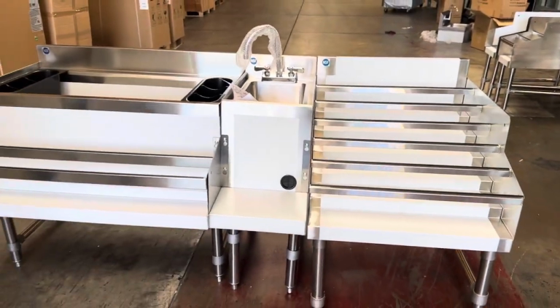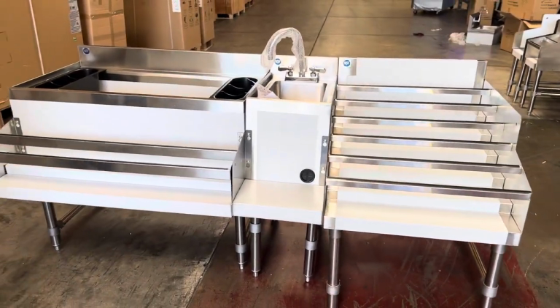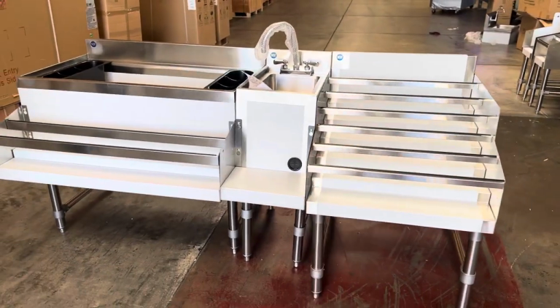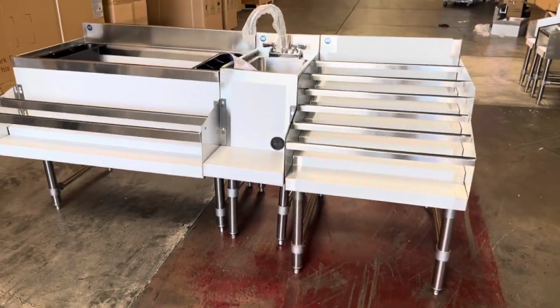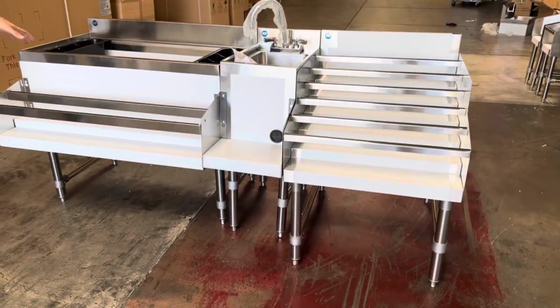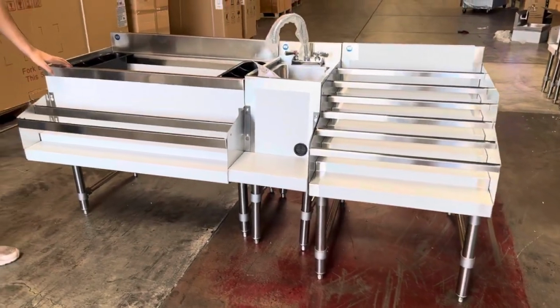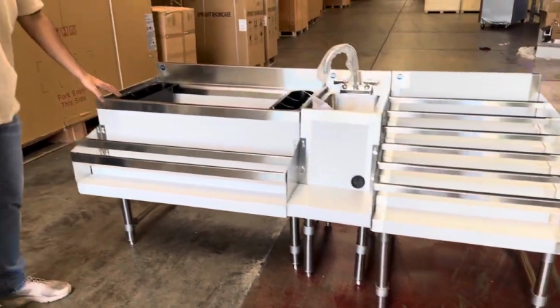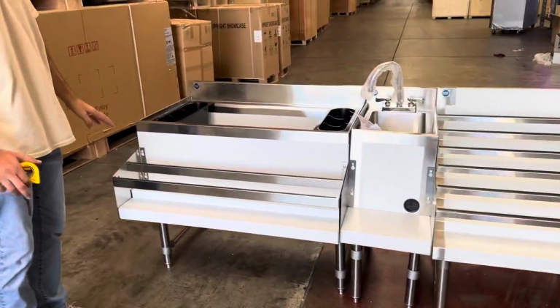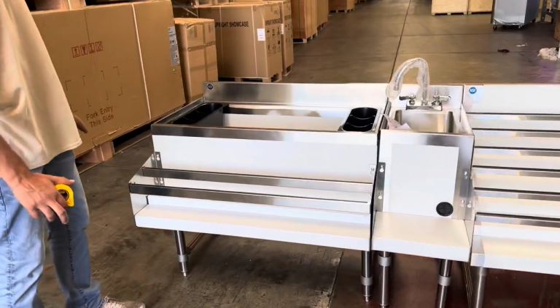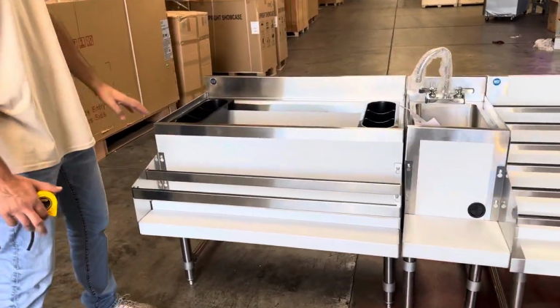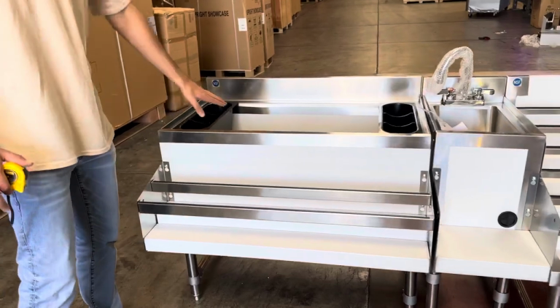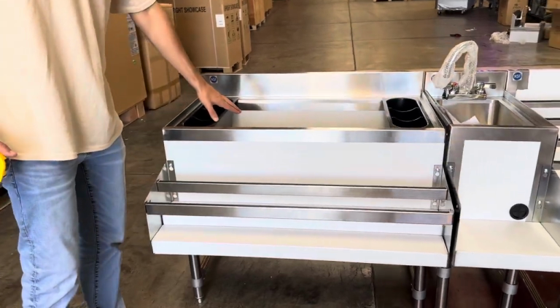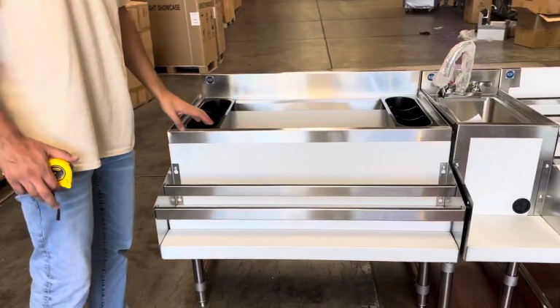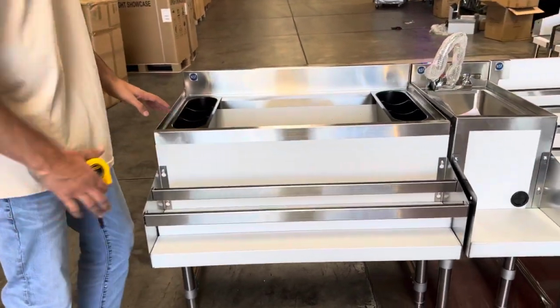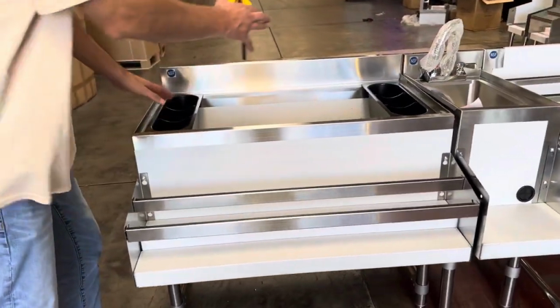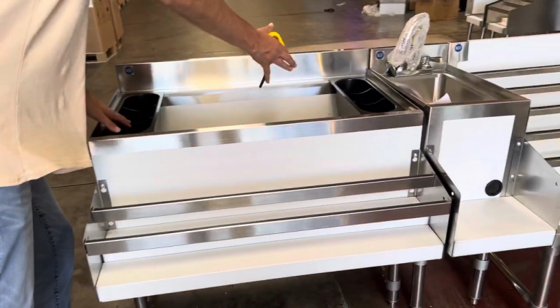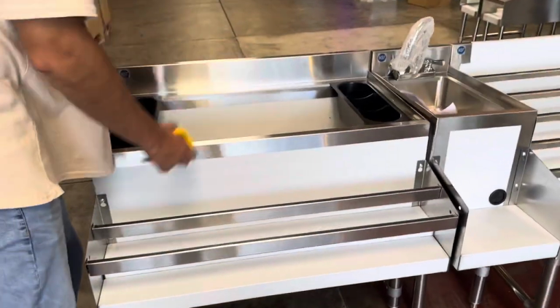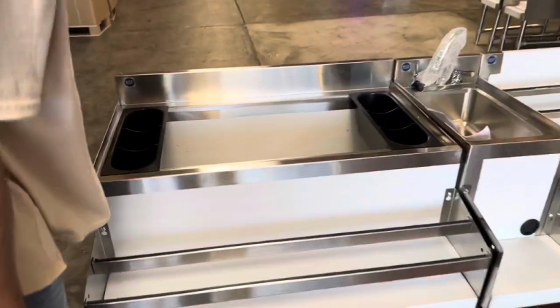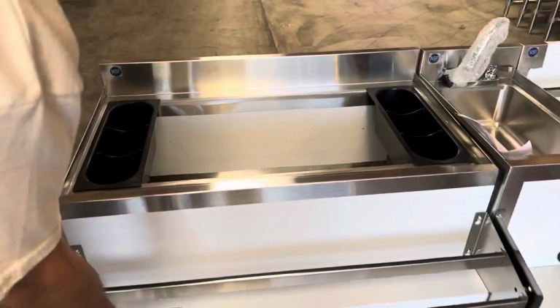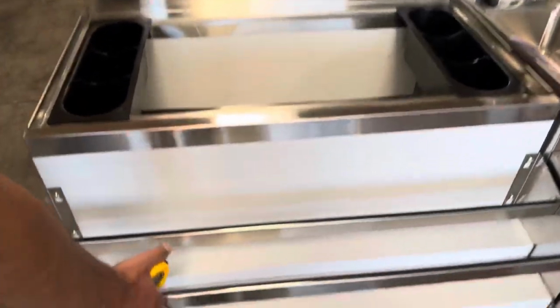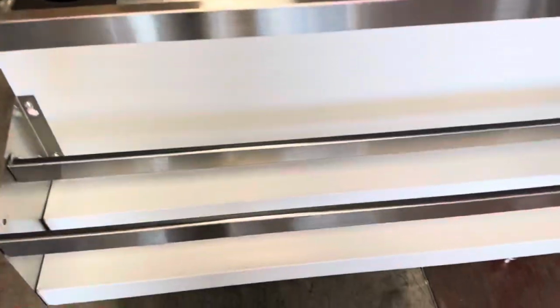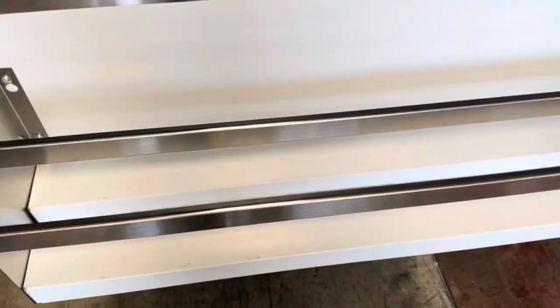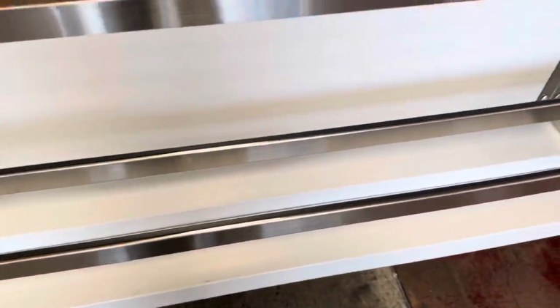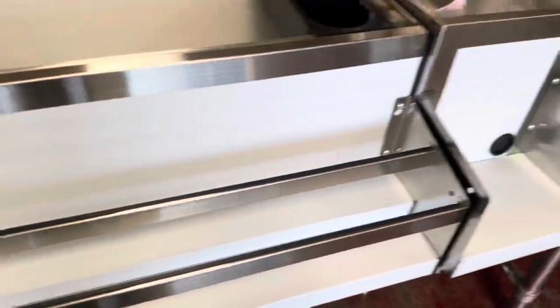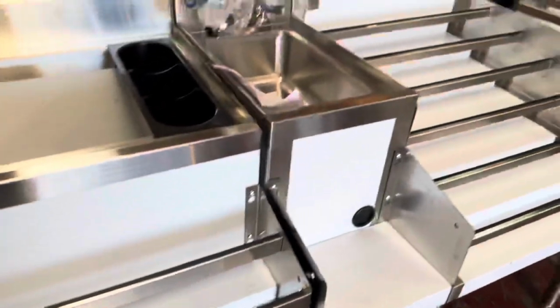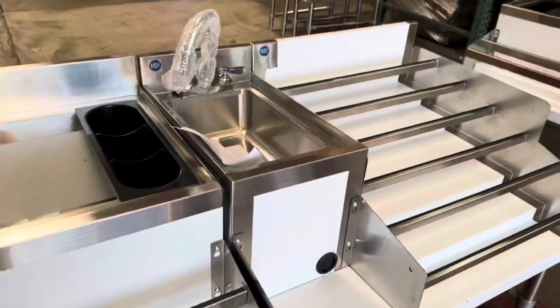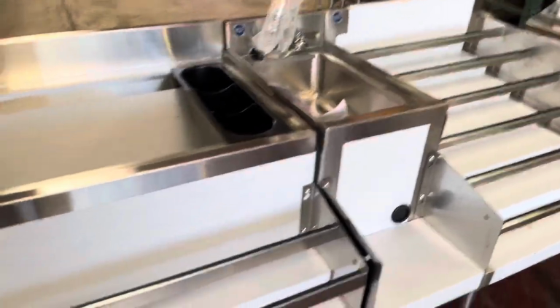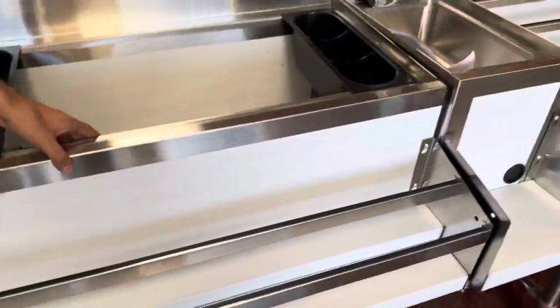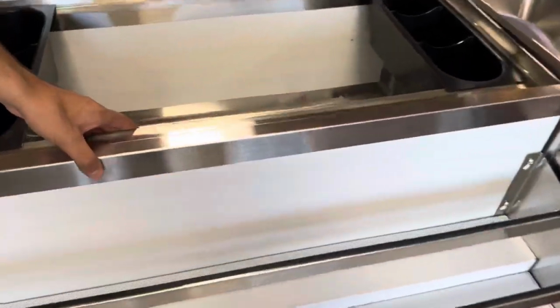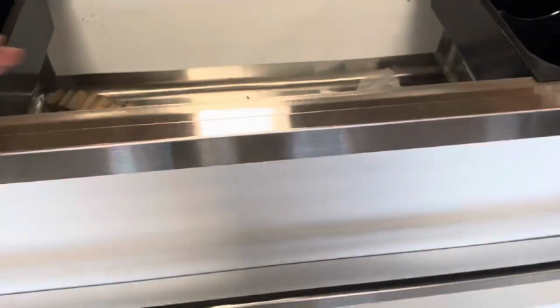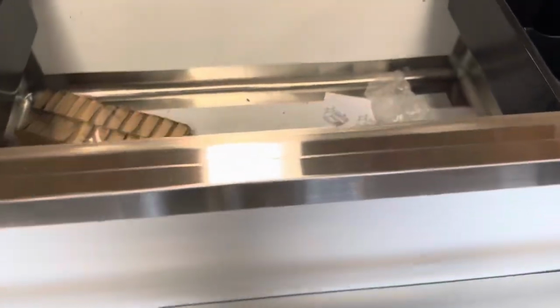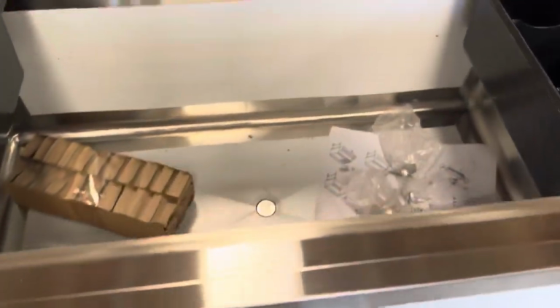Starting with our first section, which is going to be an underbar ice bin with bottle holders and a liquor display rack on the front. The ice bin is going to be insulated for this unit.